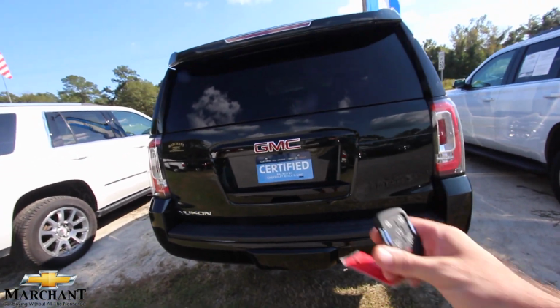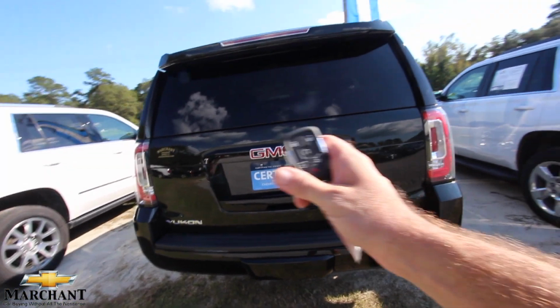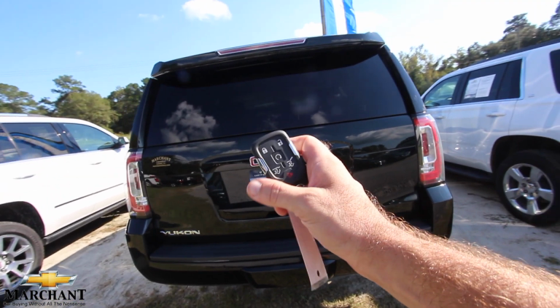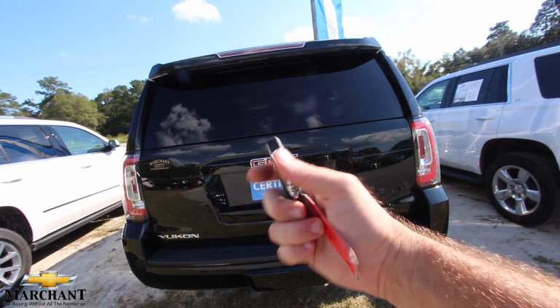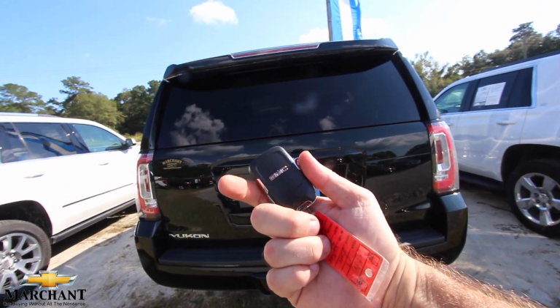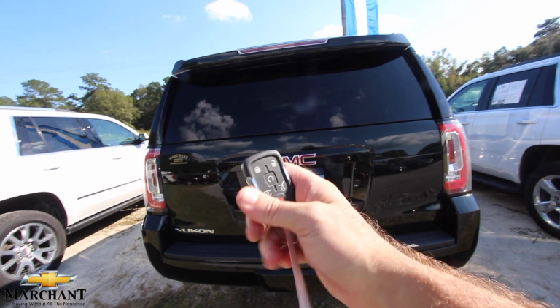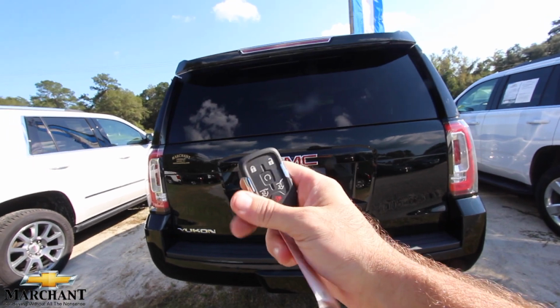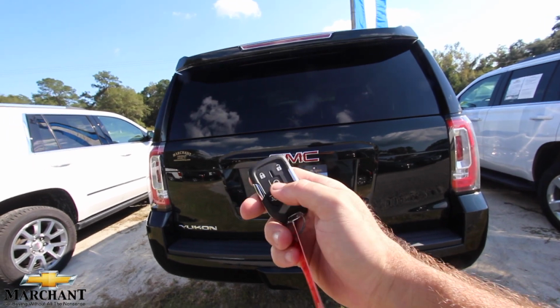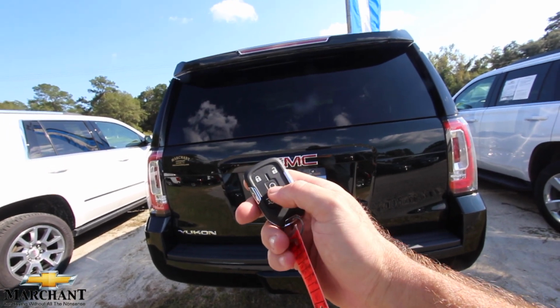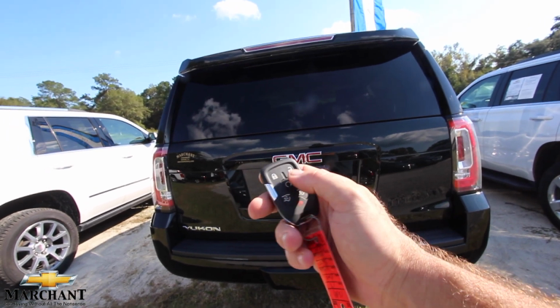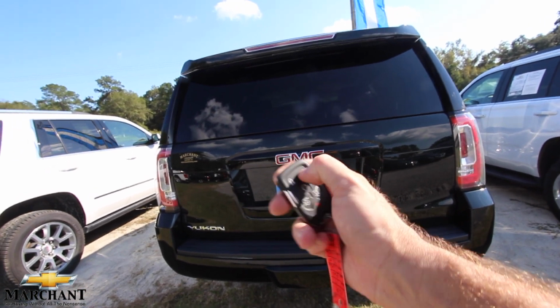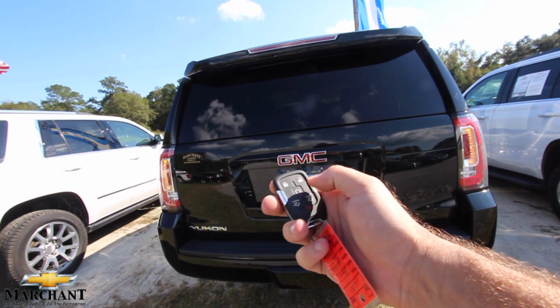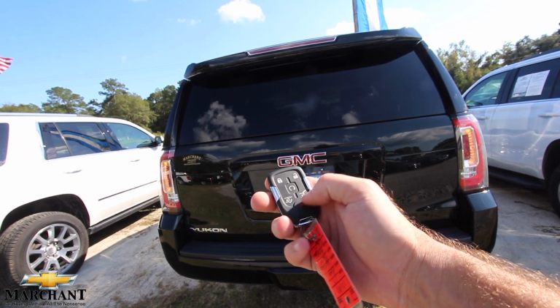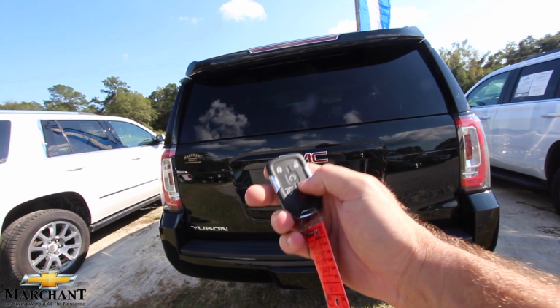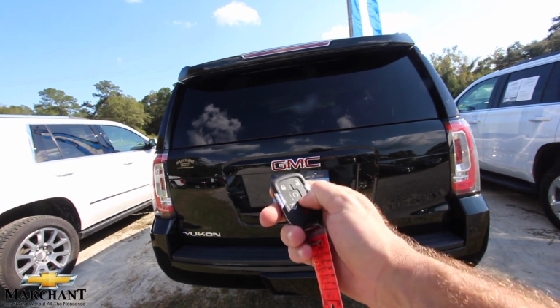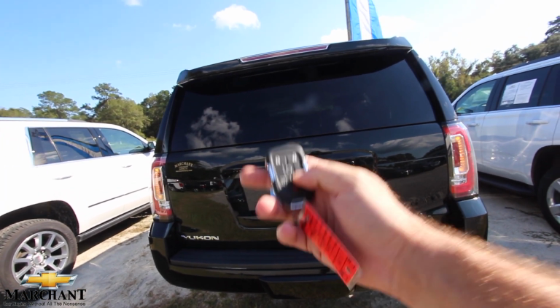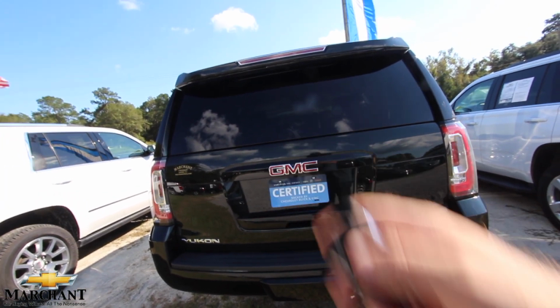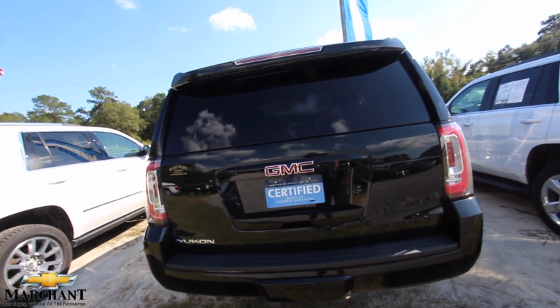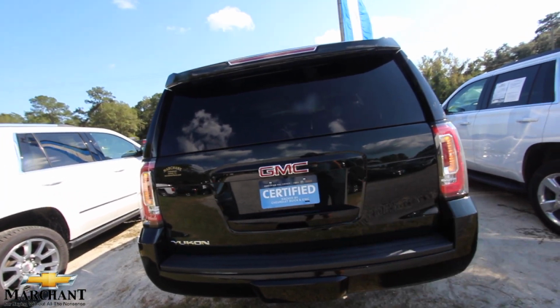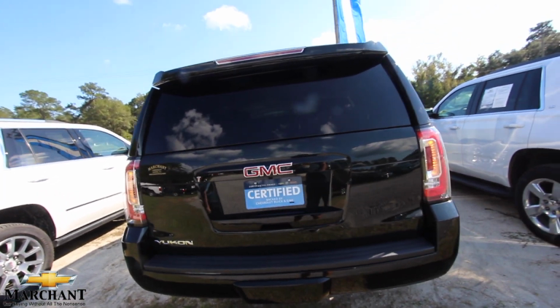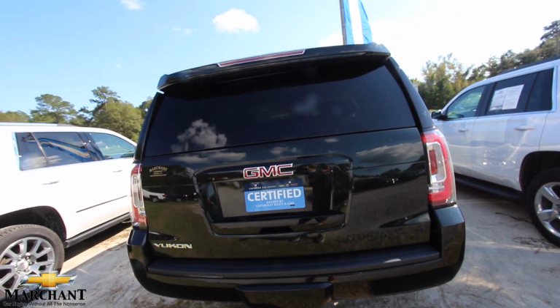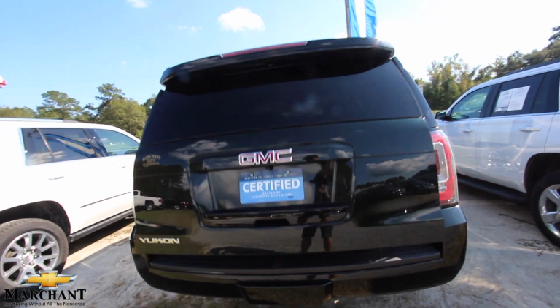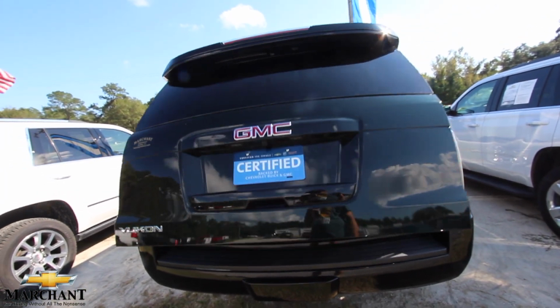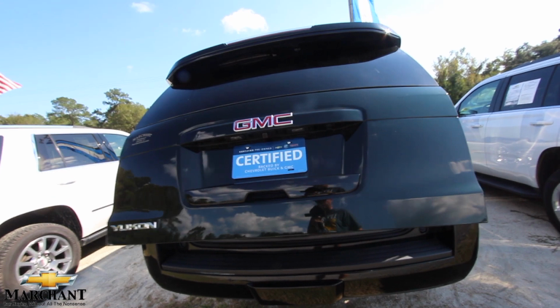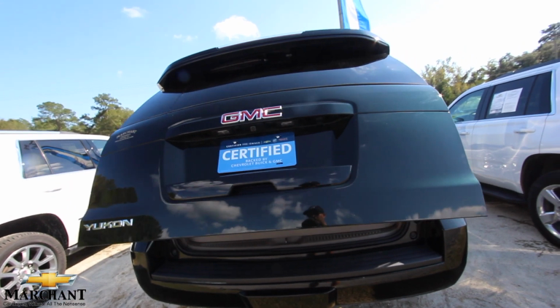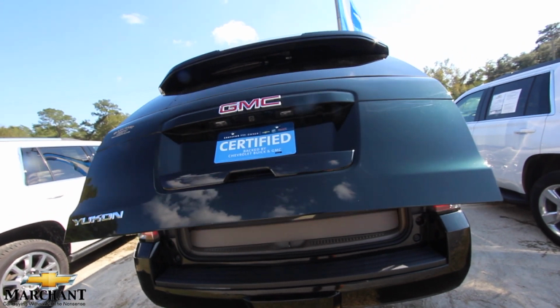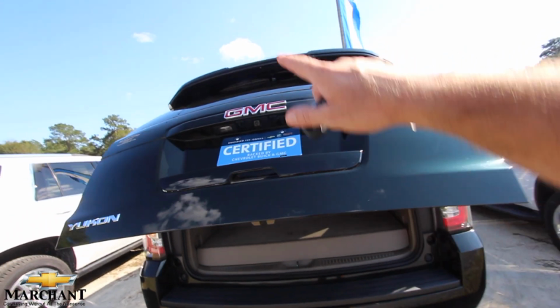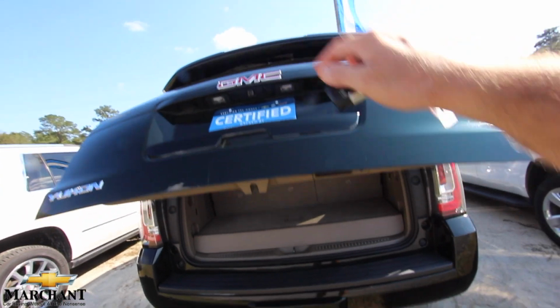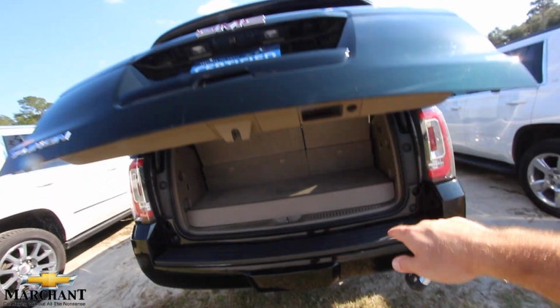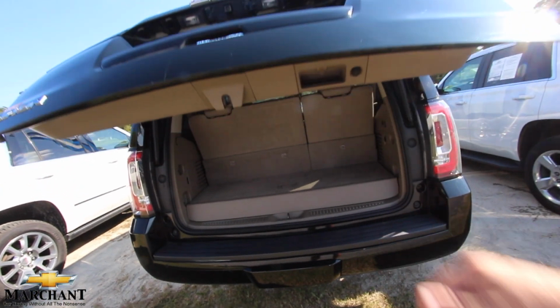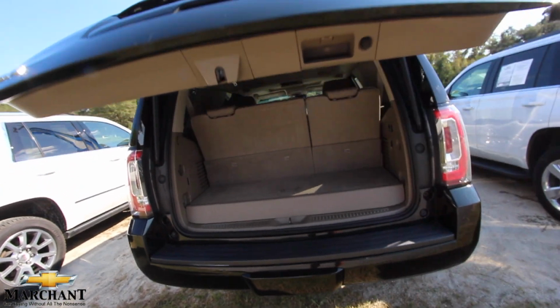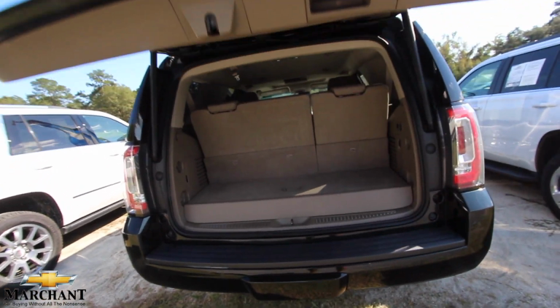Here's a smart key right here — looks like brand new. You've got remote start, lock, unlock, and a power tailgate button. Backup camera and backup sensors as well.